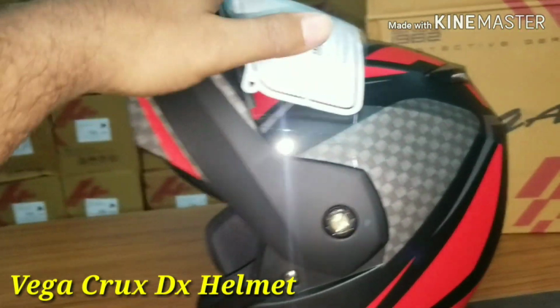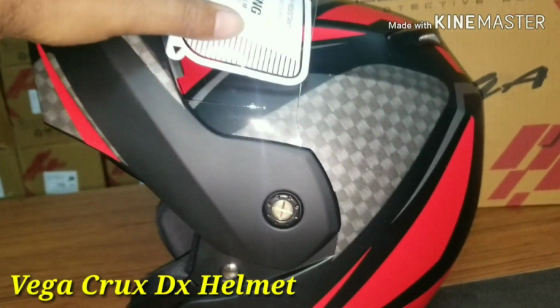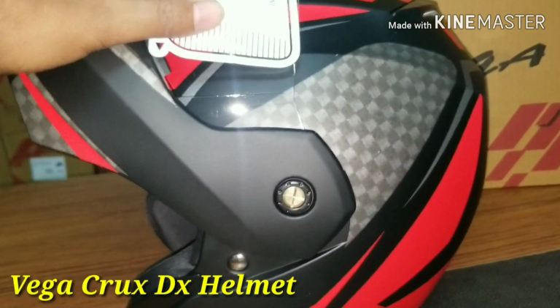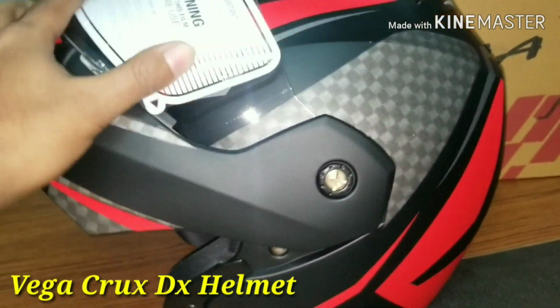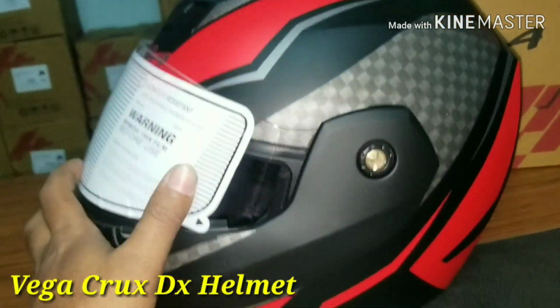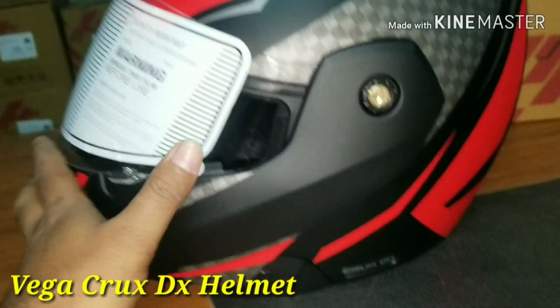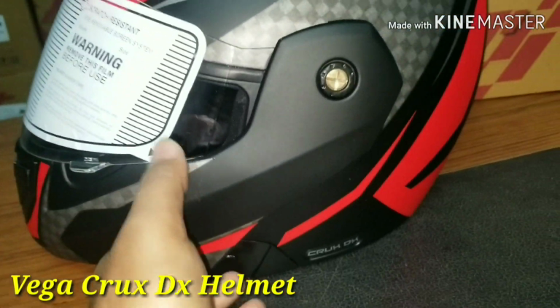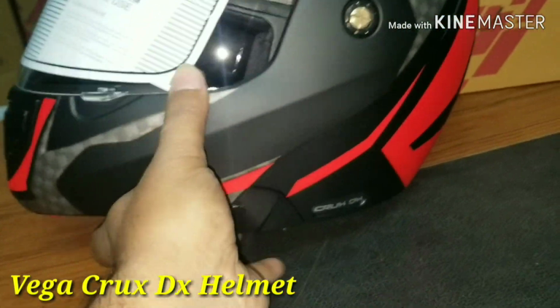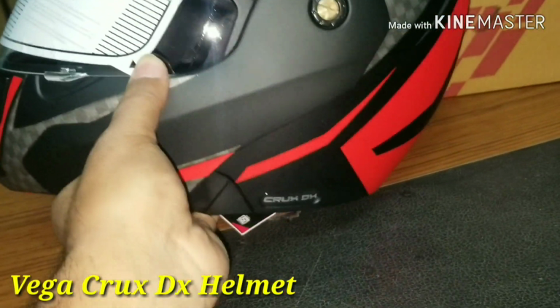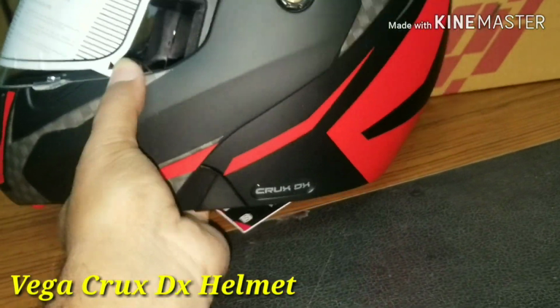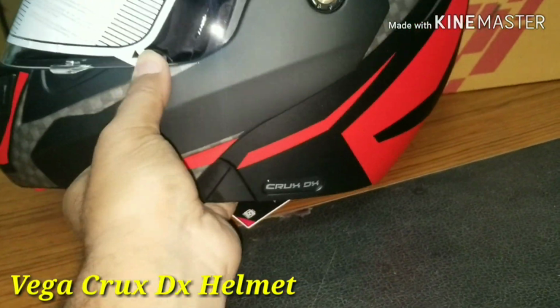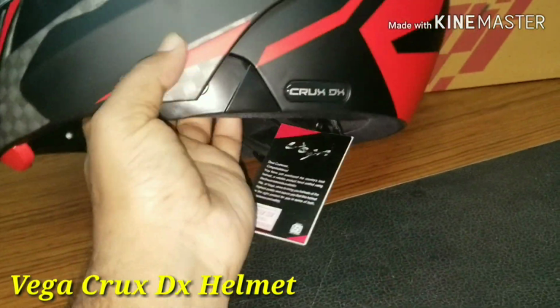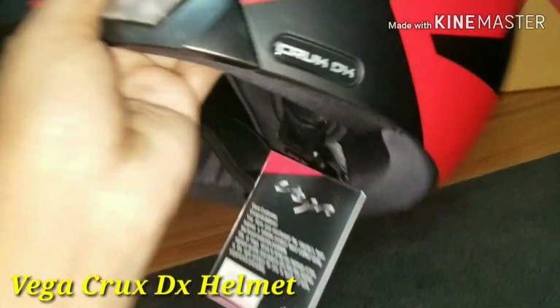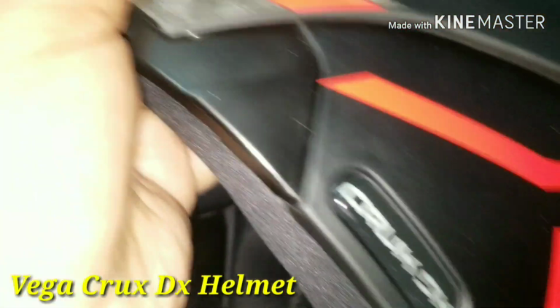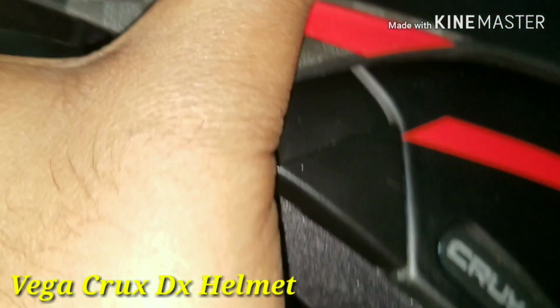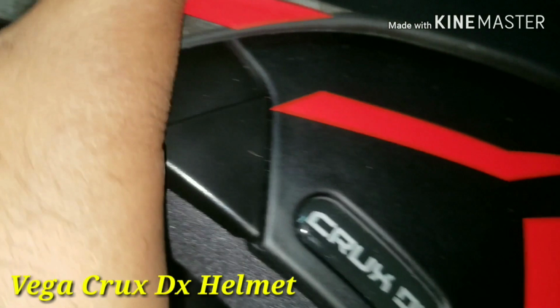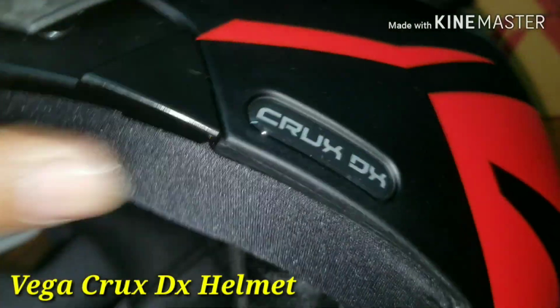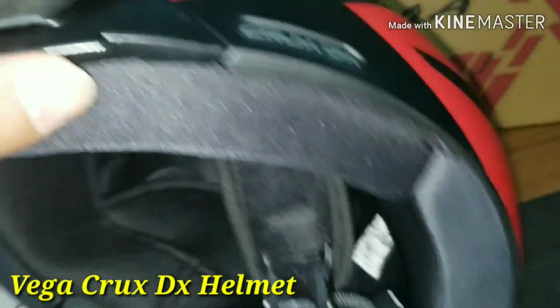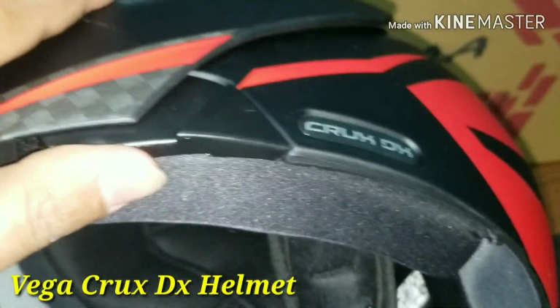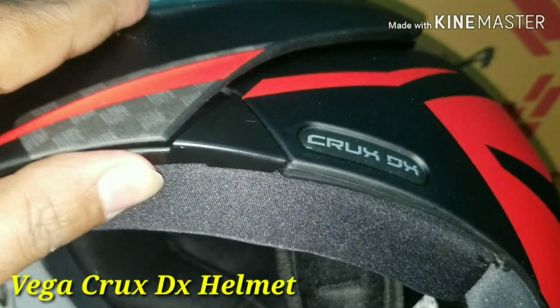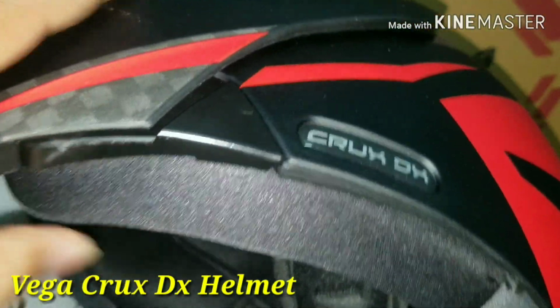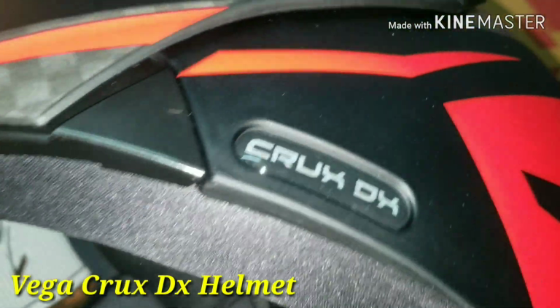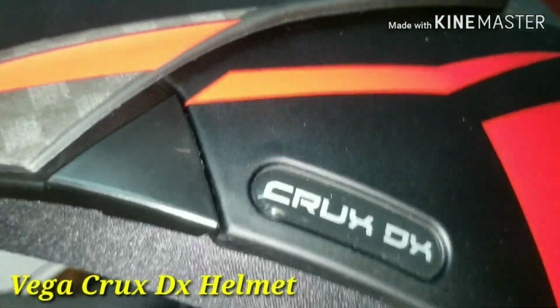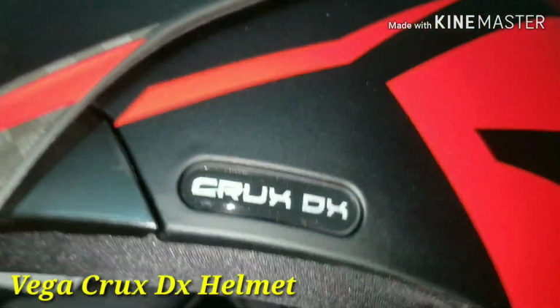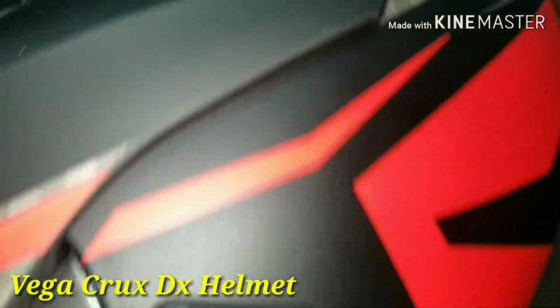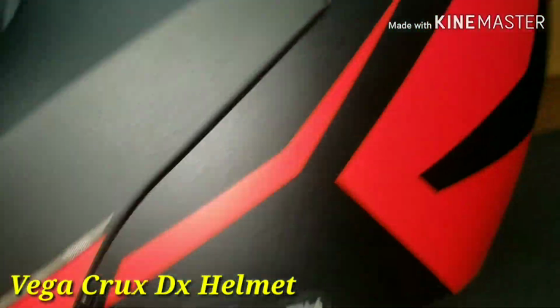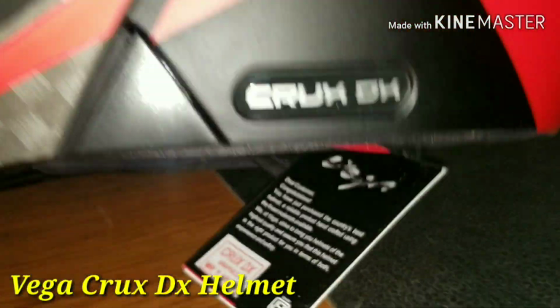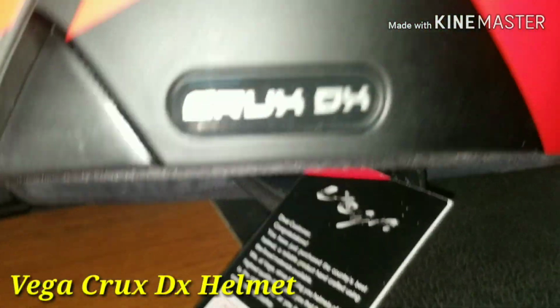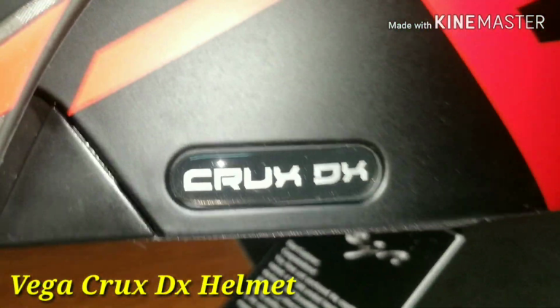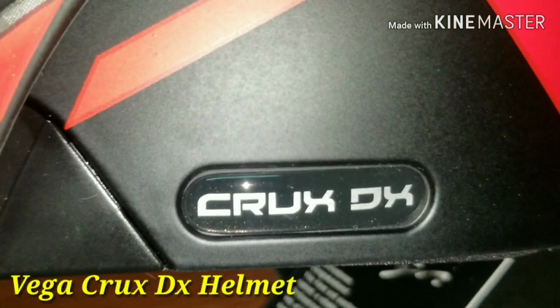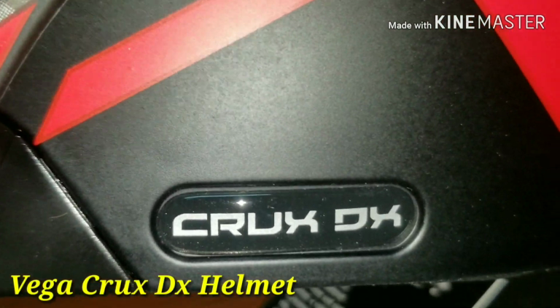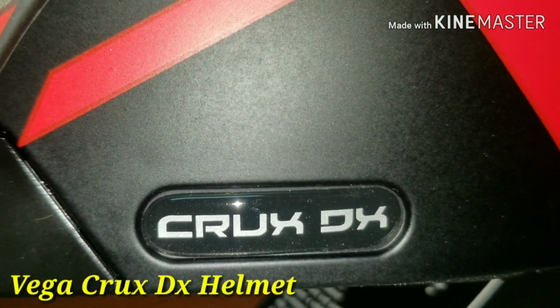We will open it and lock it. Once we open it, it will lock. It will lock. Once it is locked, we will open it. We will open it with Crax DX.